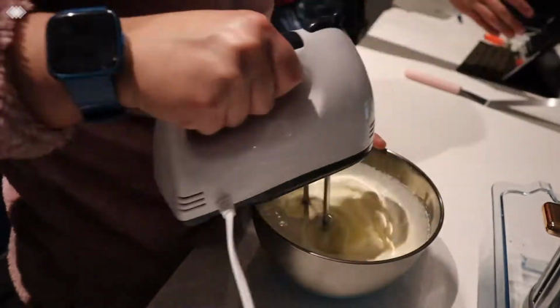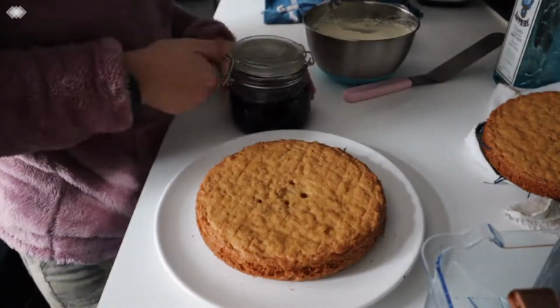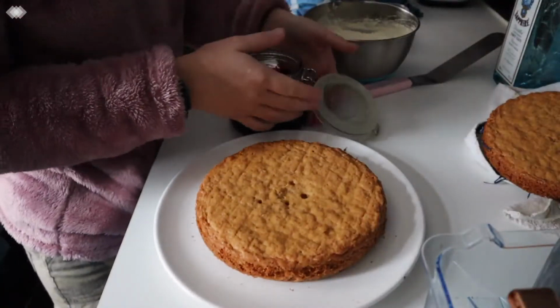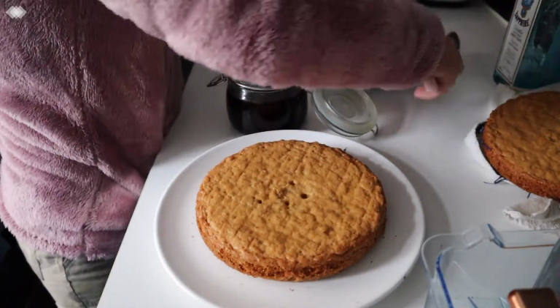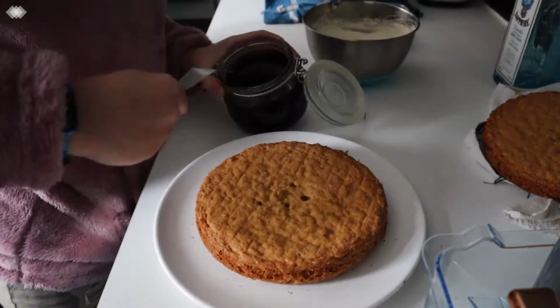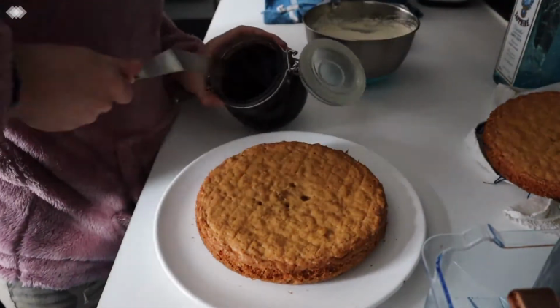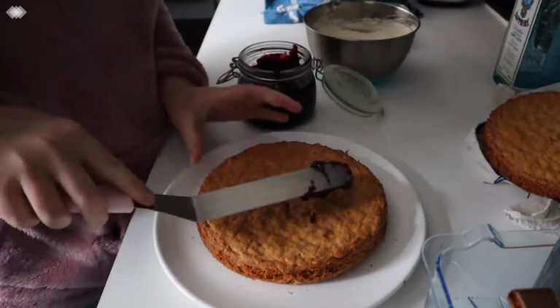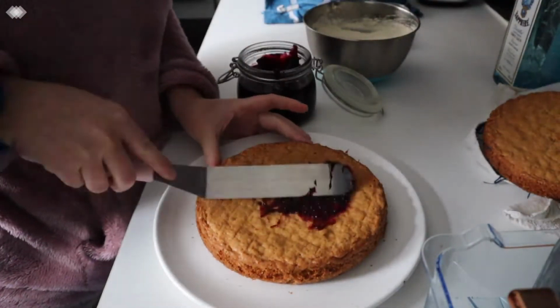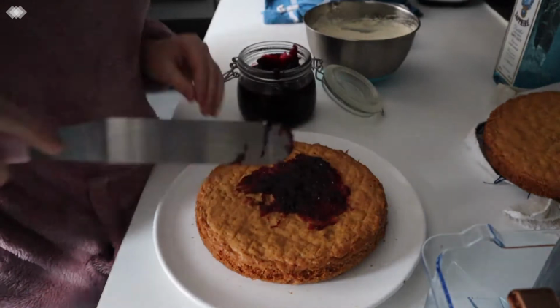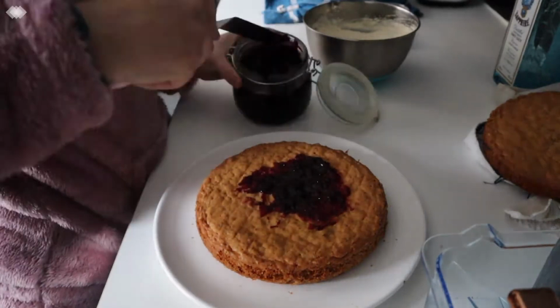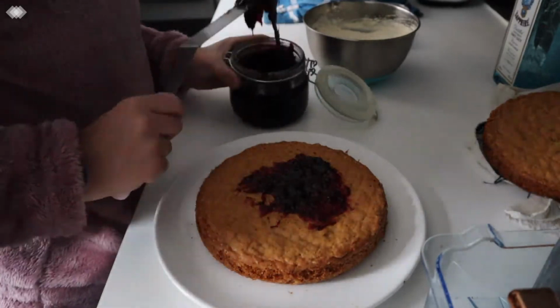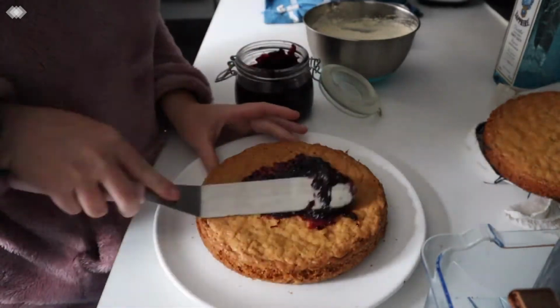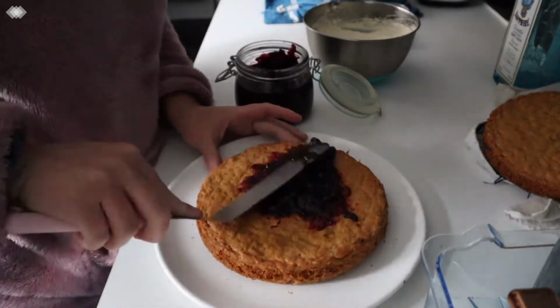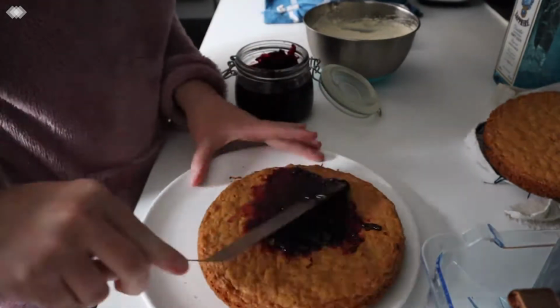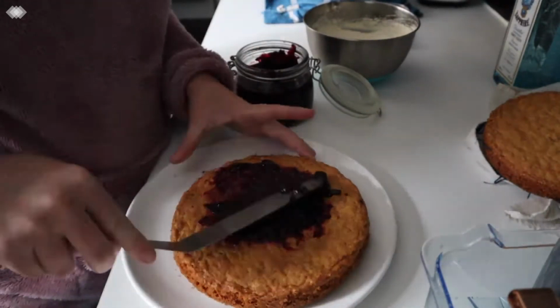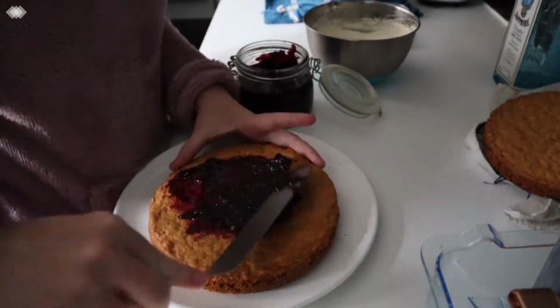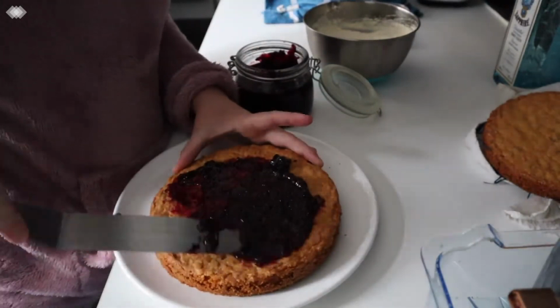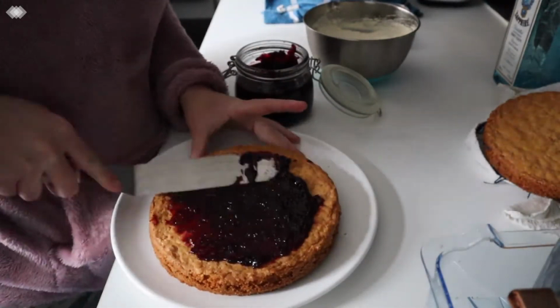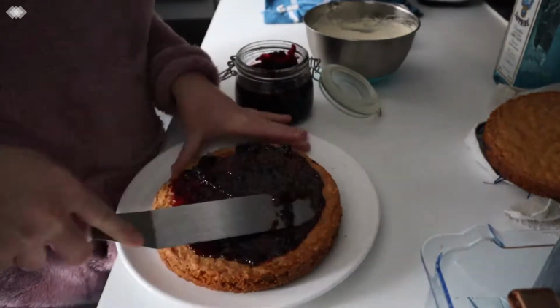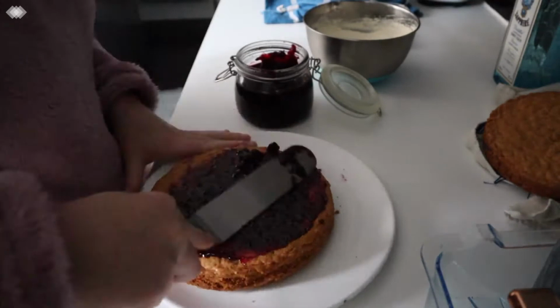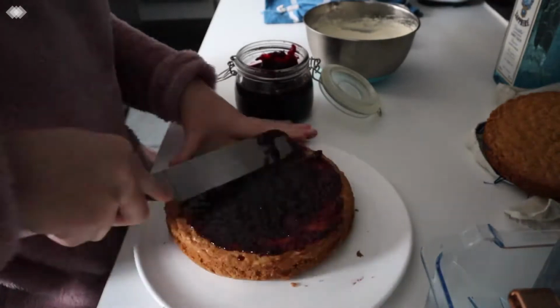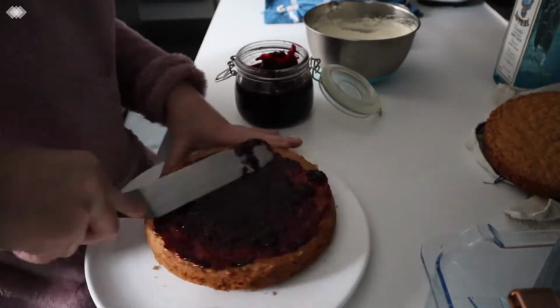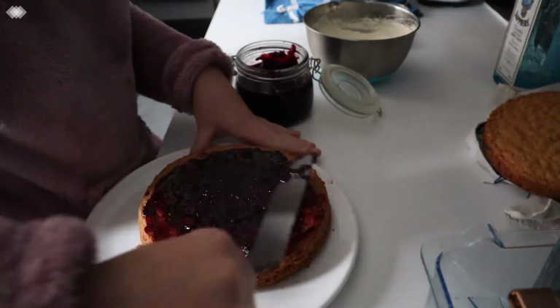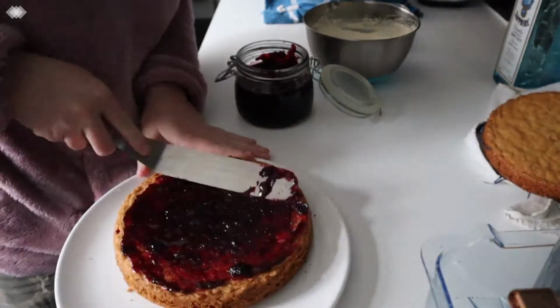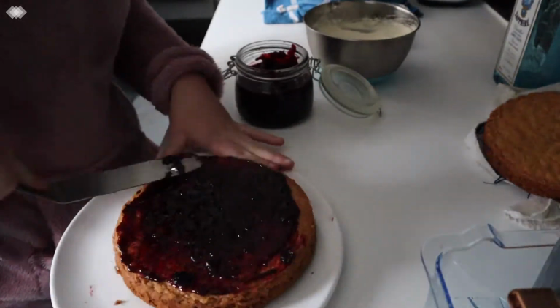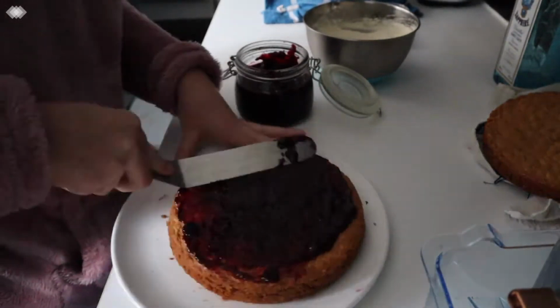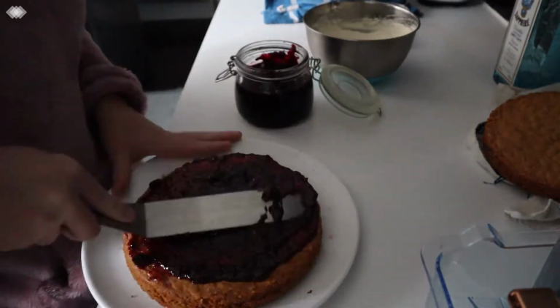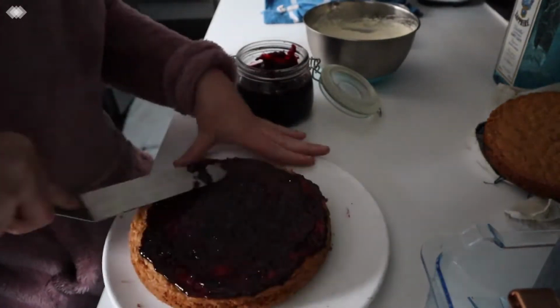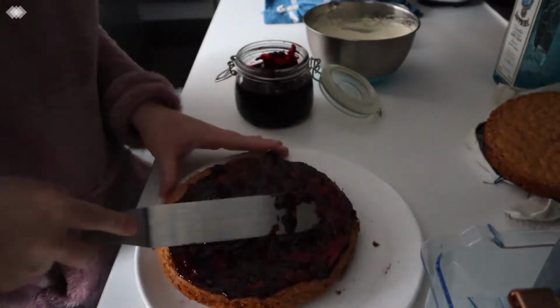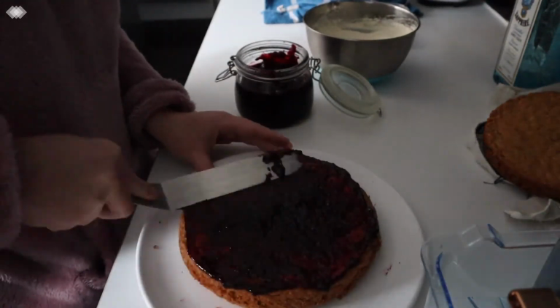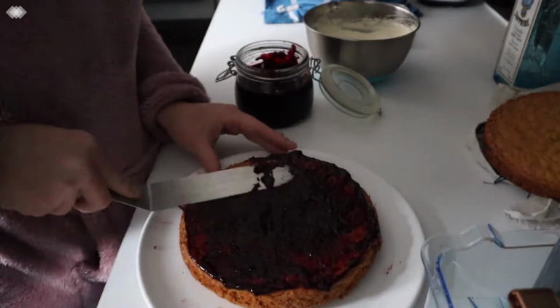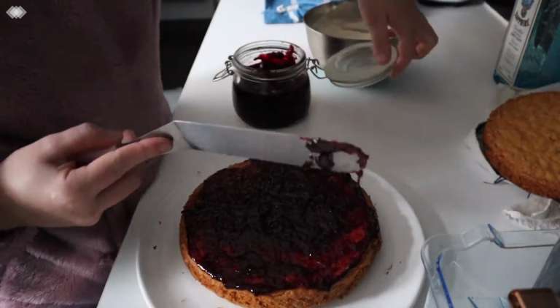To start assembling the cake I'm placing one sponge on a plate then spreading some jam on top. I made this jam myself. If you would like to know how I made this you can click on the link which will appear at the end of the video or you can click the link in my description below.